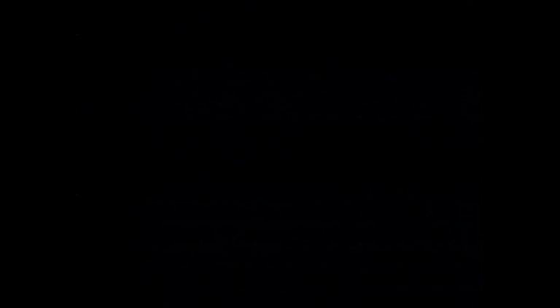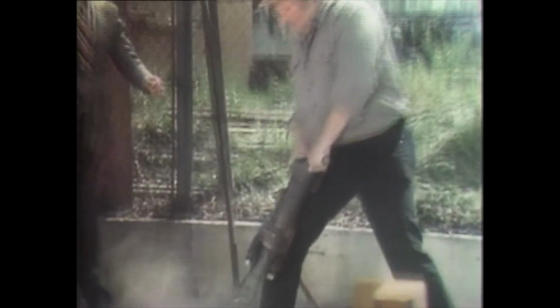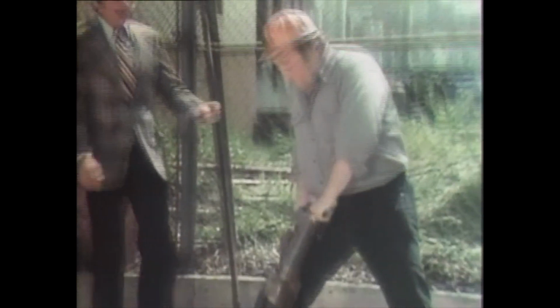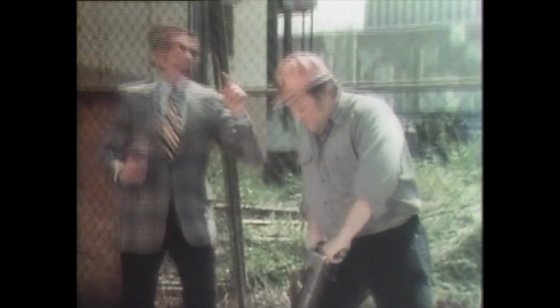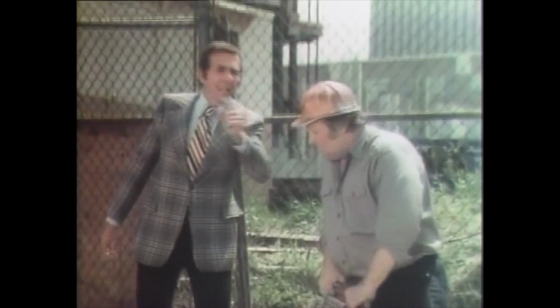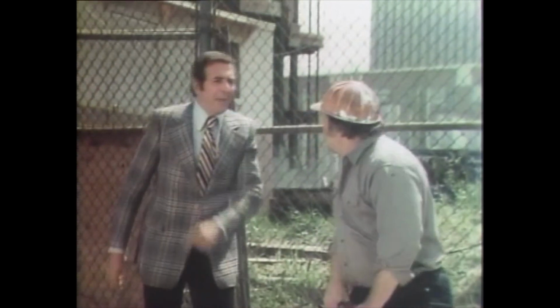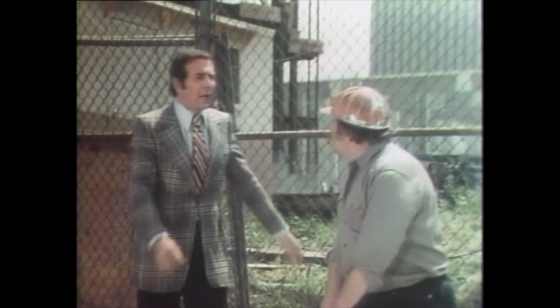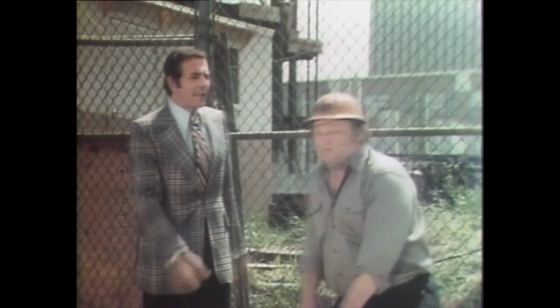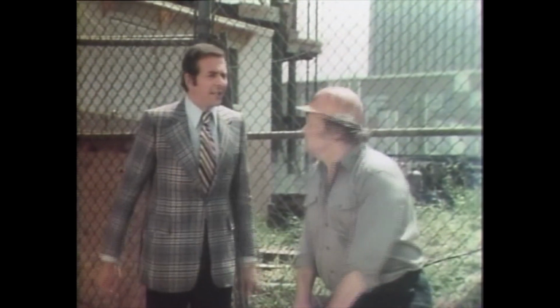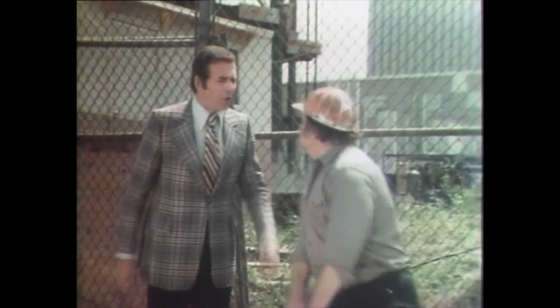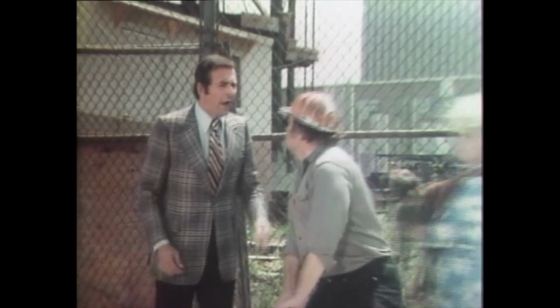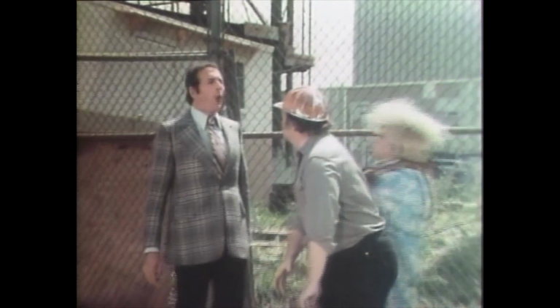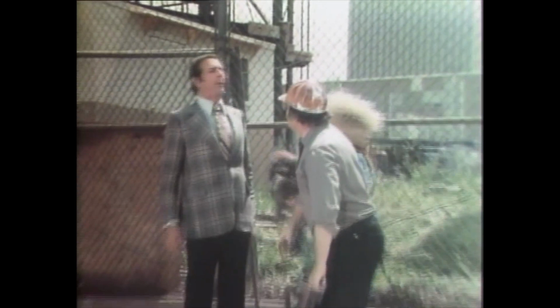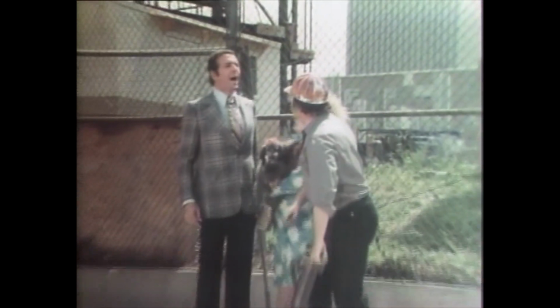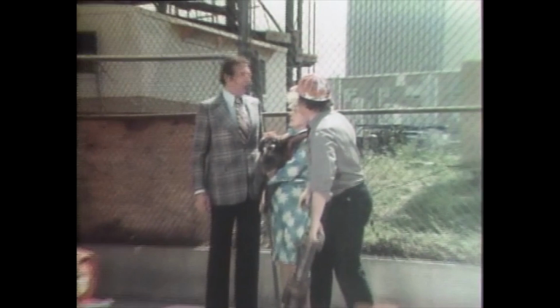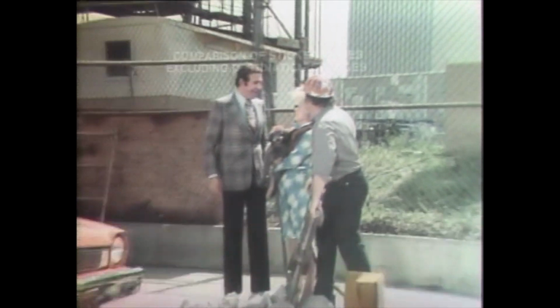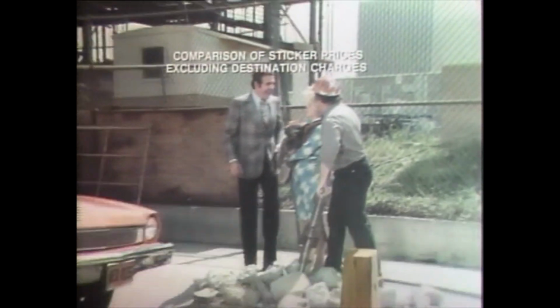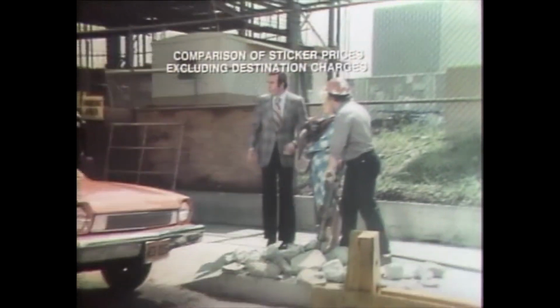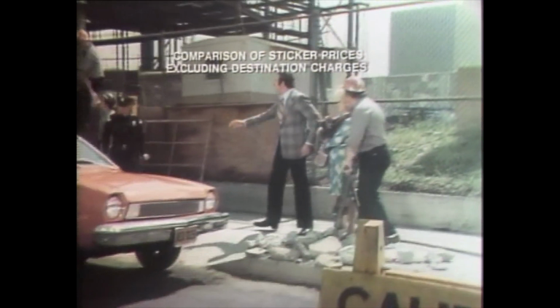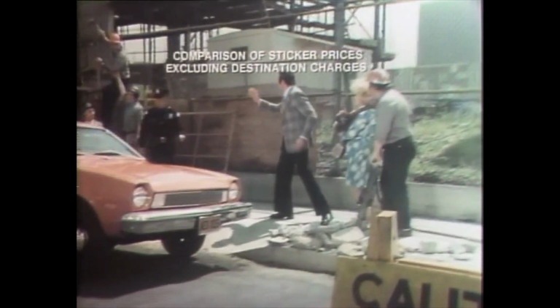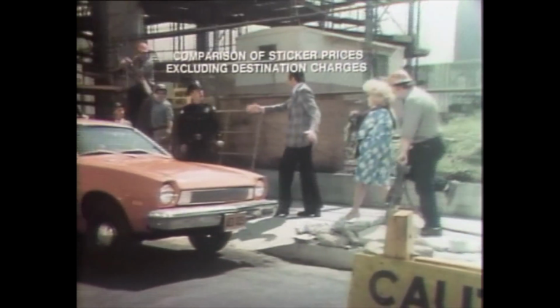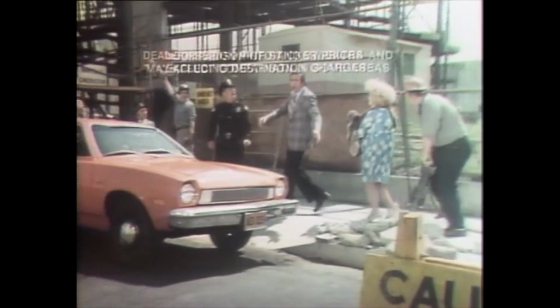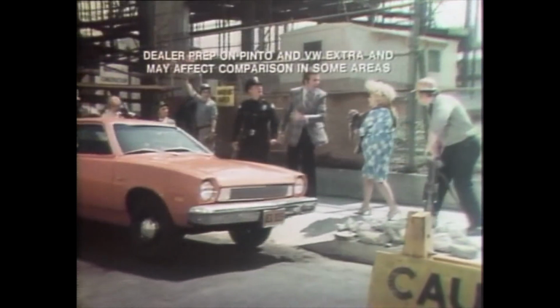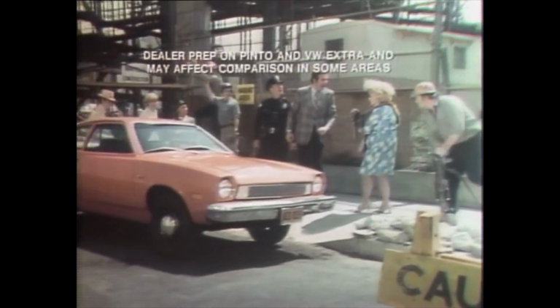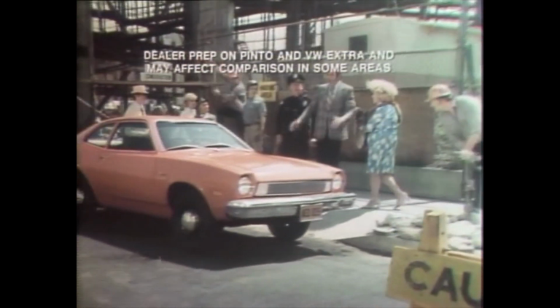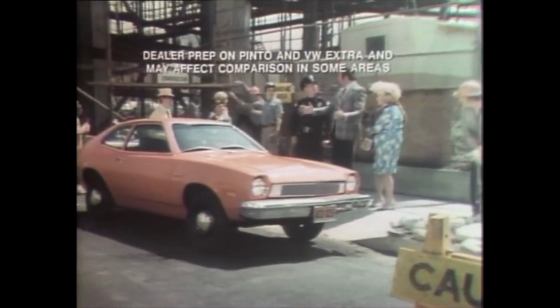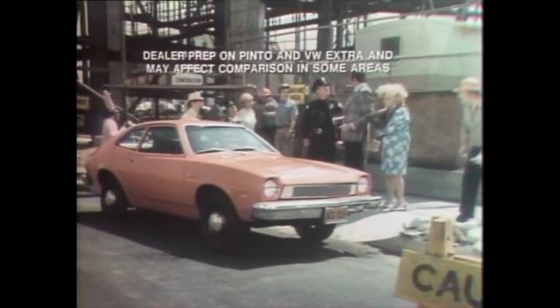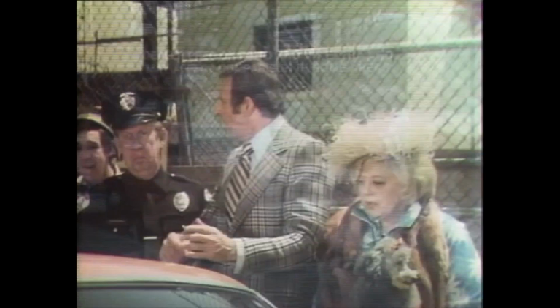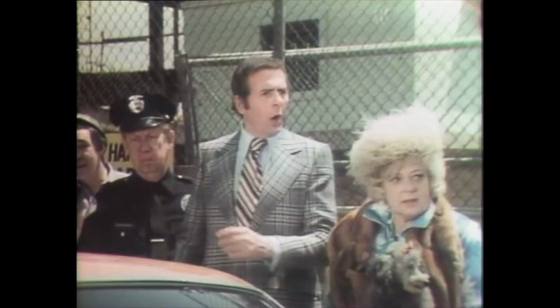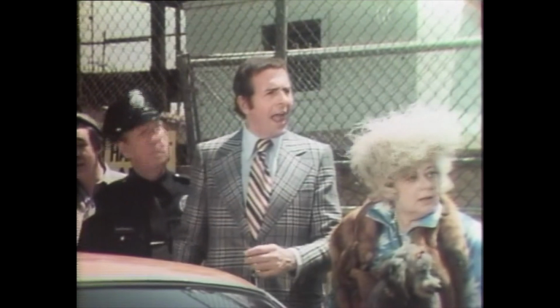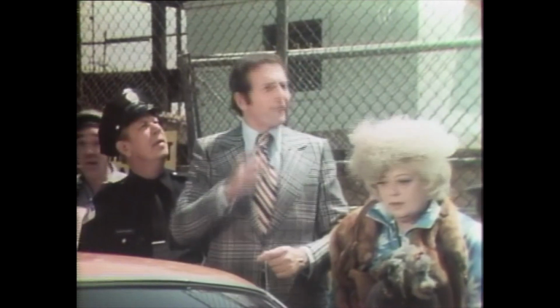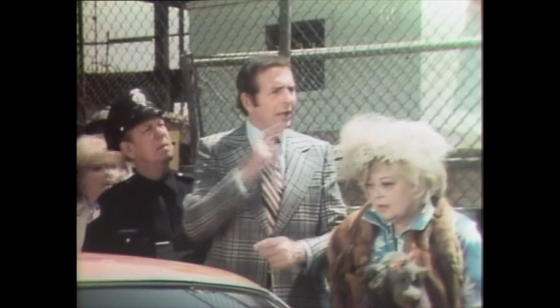Do you know what the lowest base ticket priced American small car is? Ford Pinto! And what's America's best-selling small car line? Ford Pinto. You know why? Value.